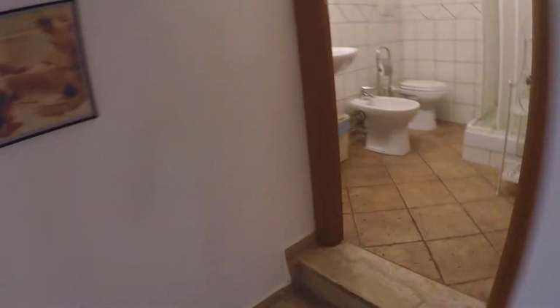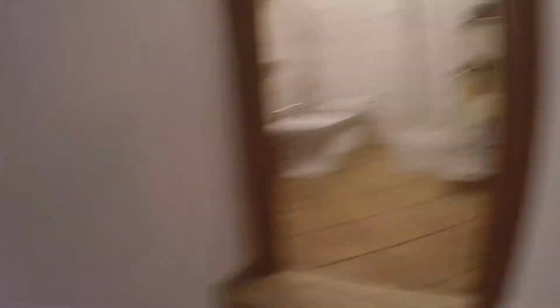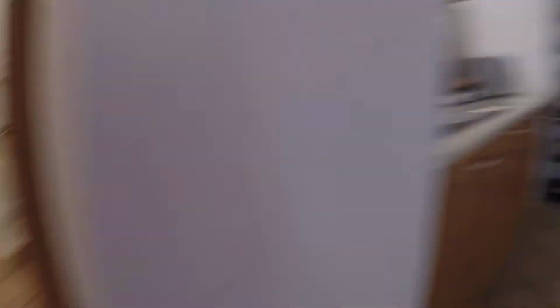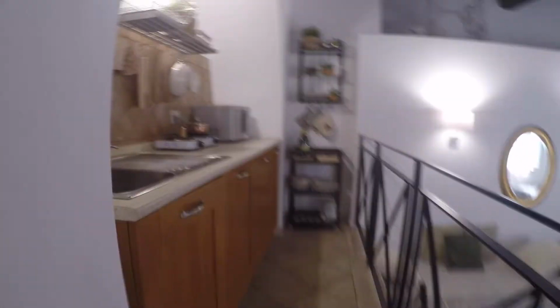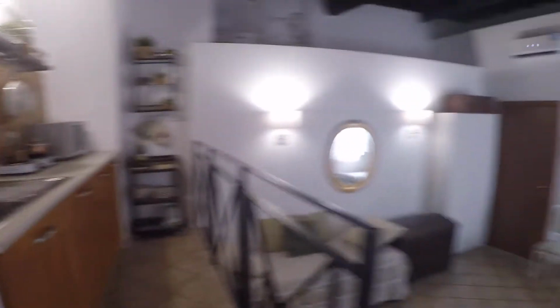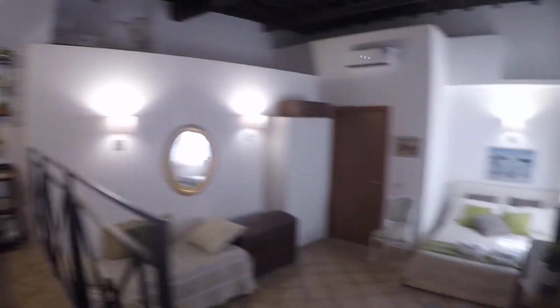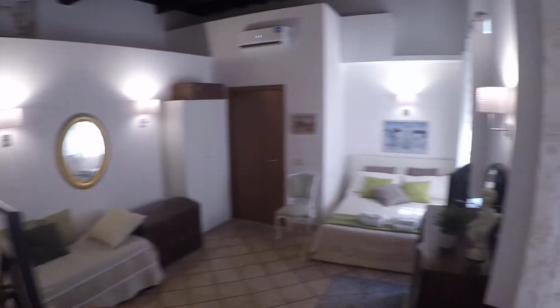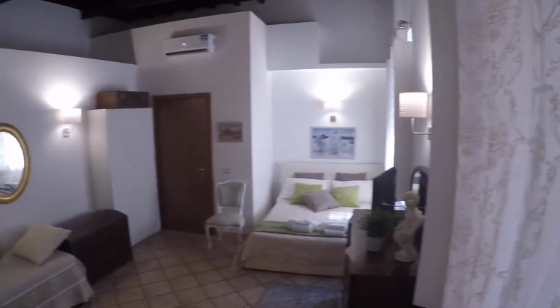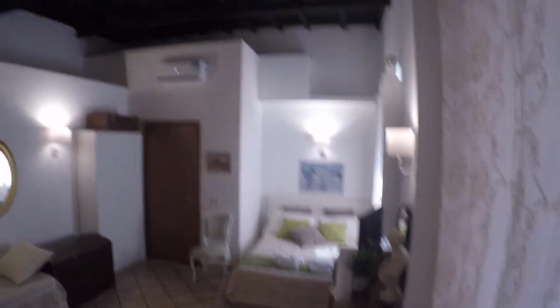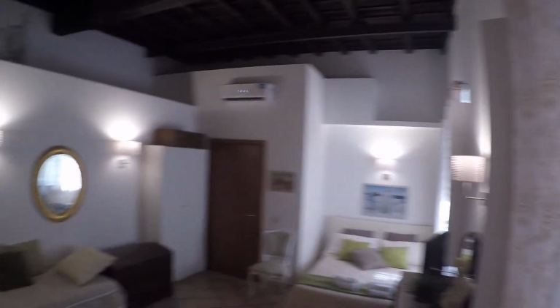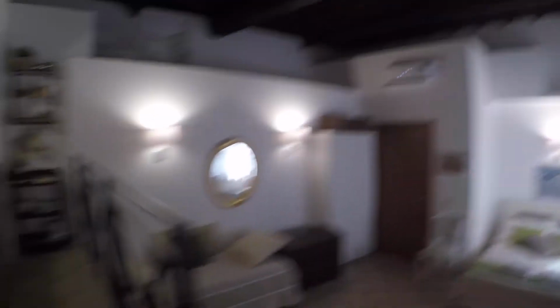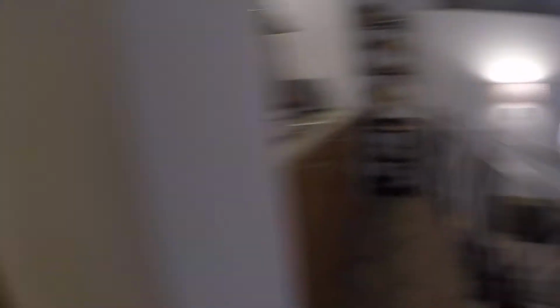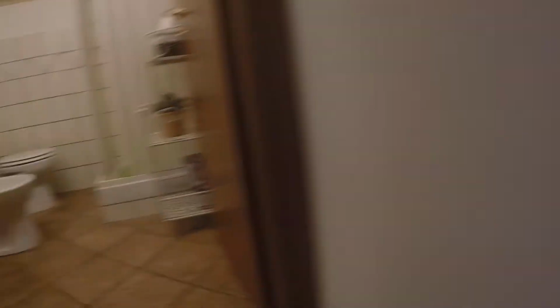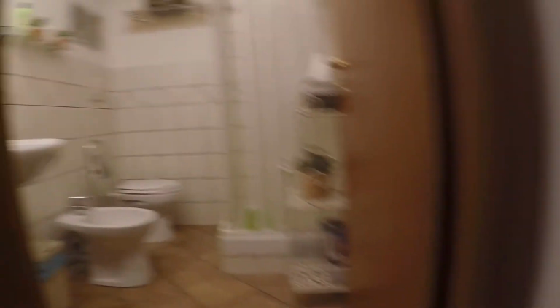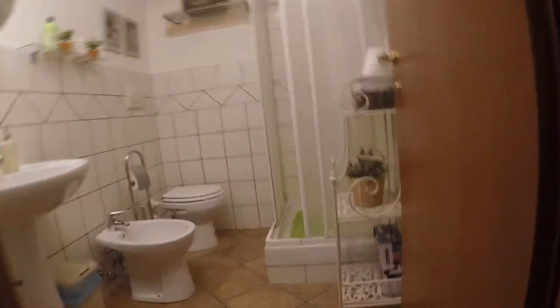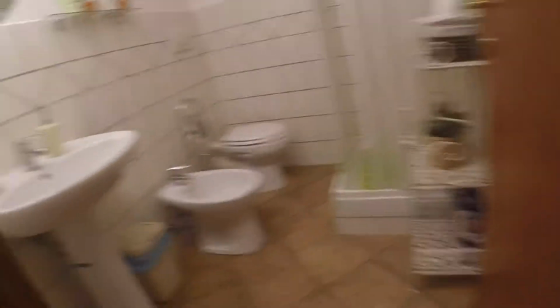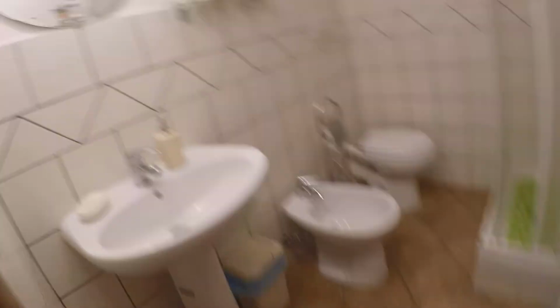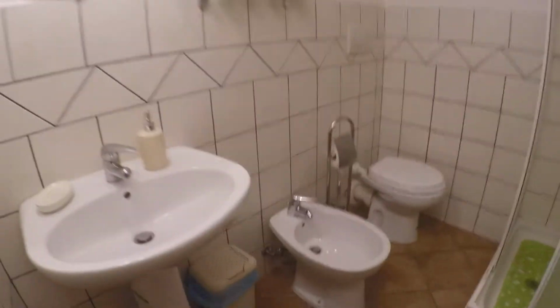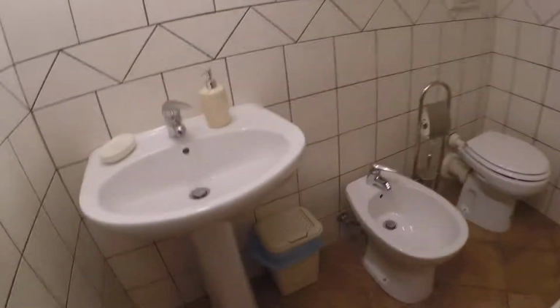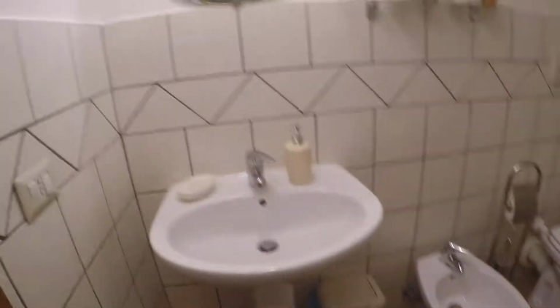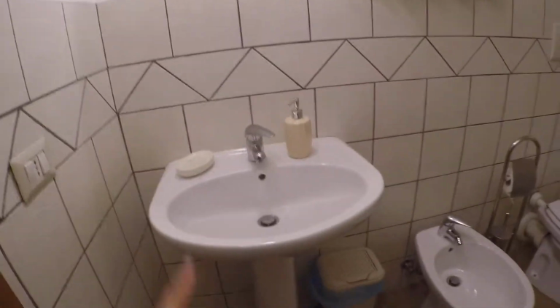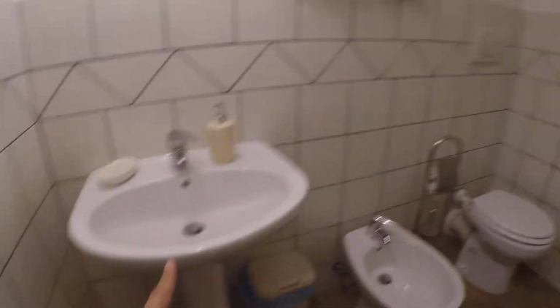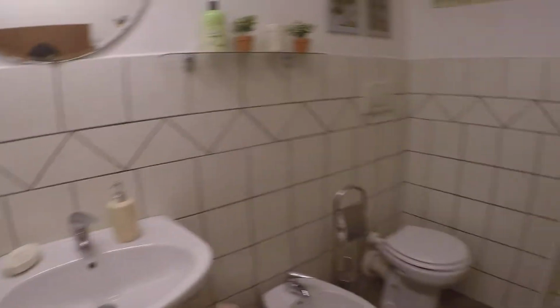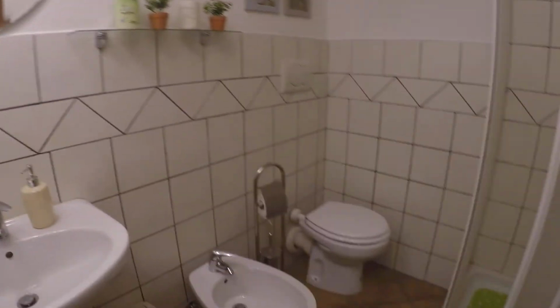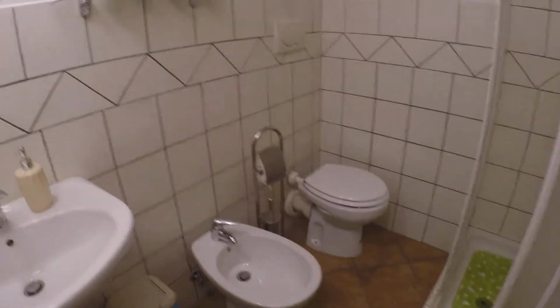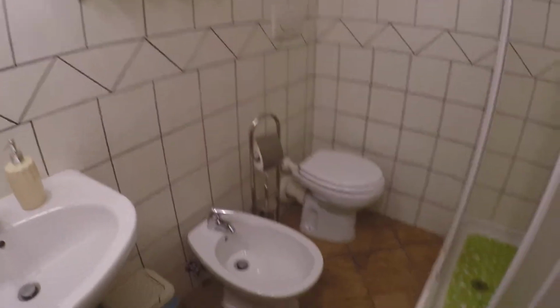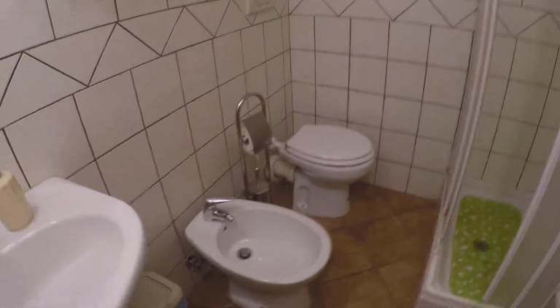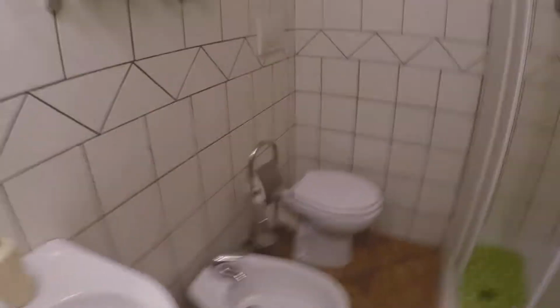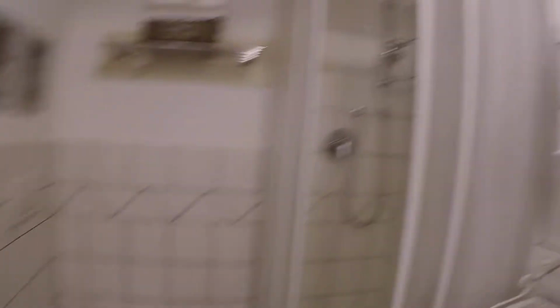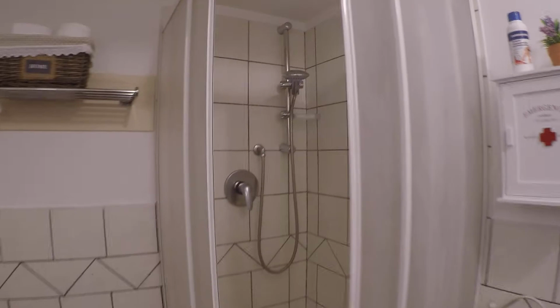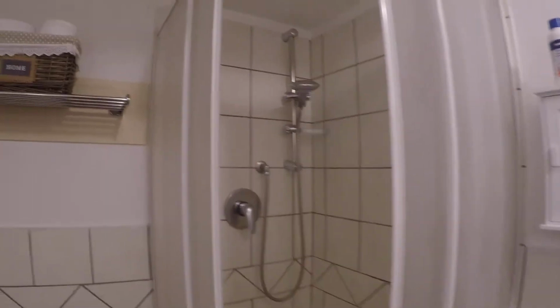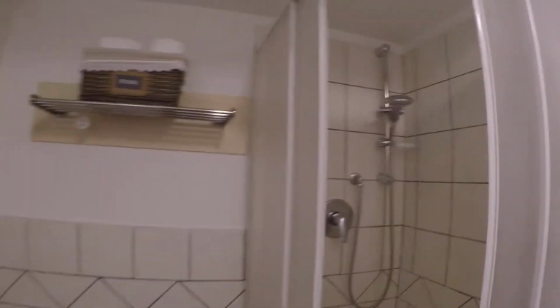Here we have the bathroom. There is a sink, bidet, toilet, and here we have the shower.